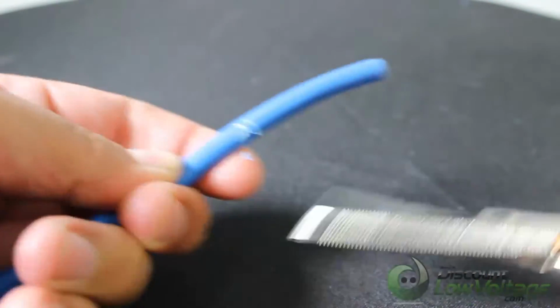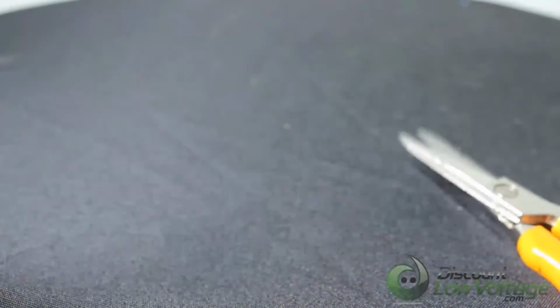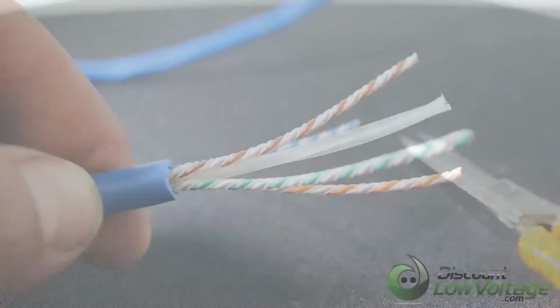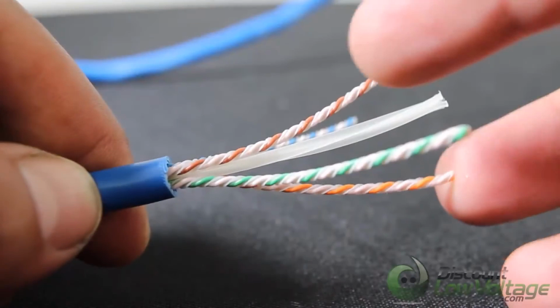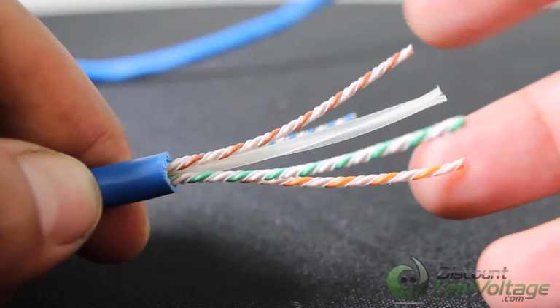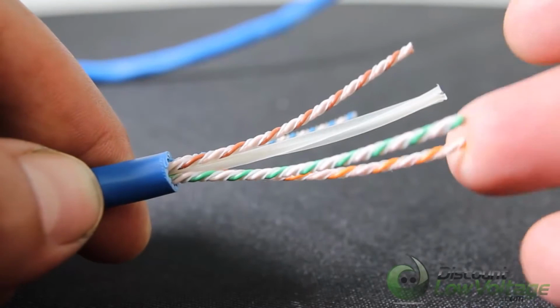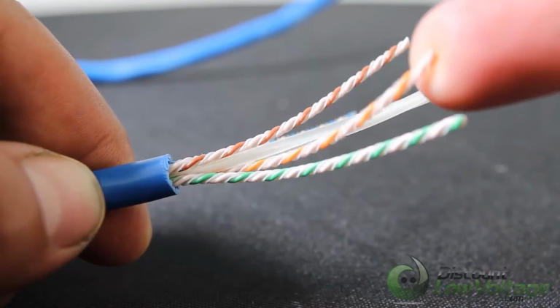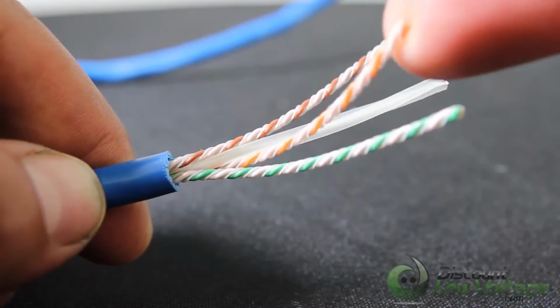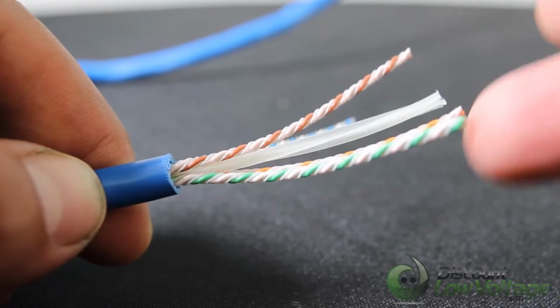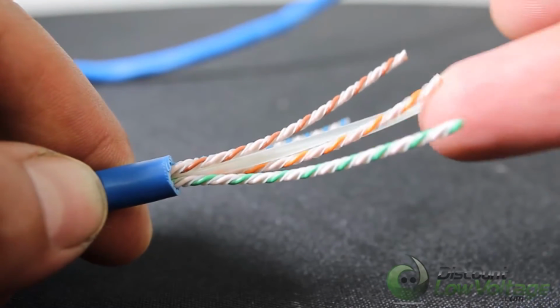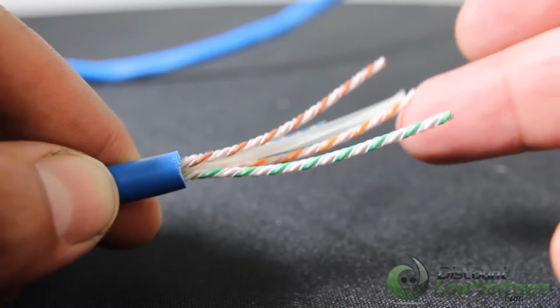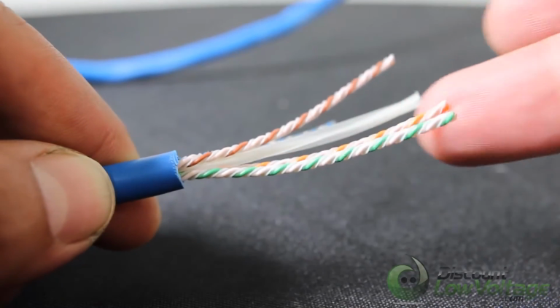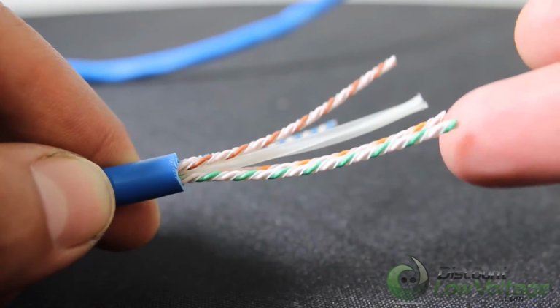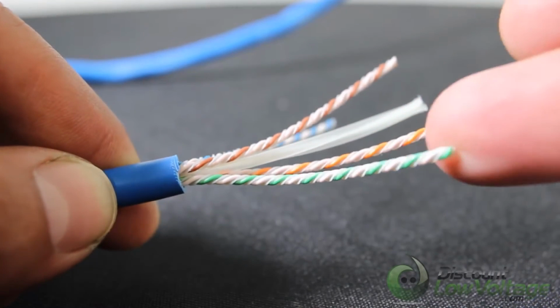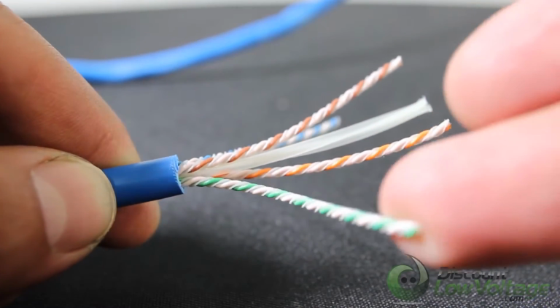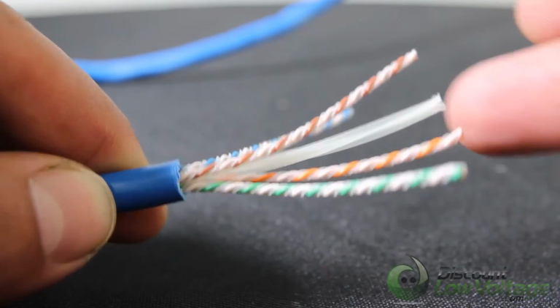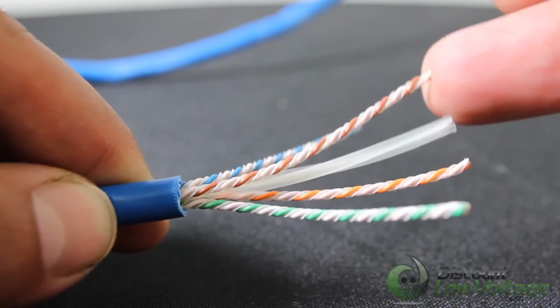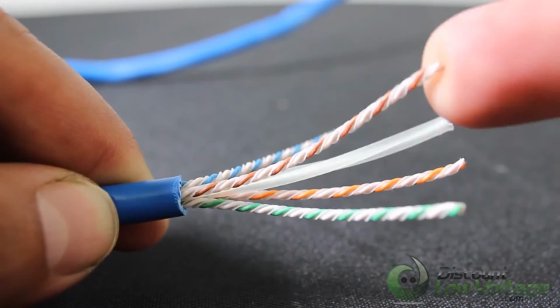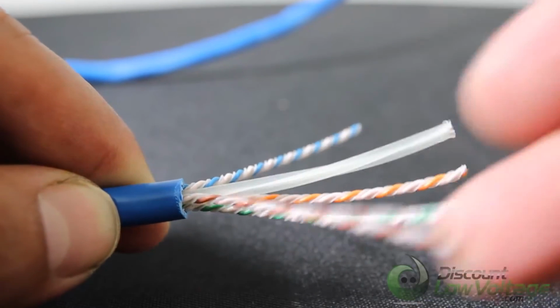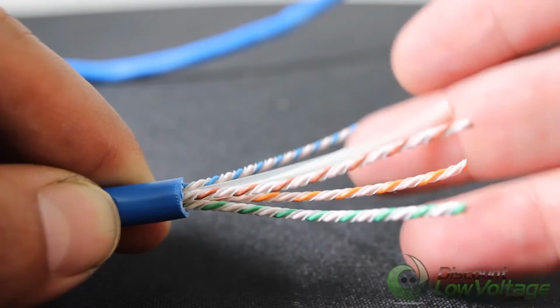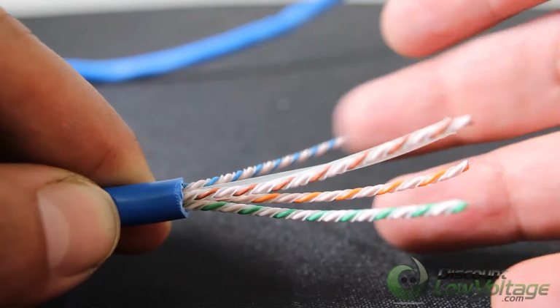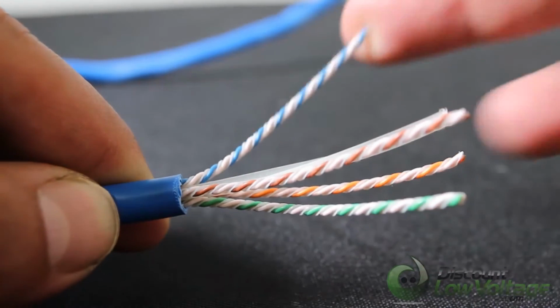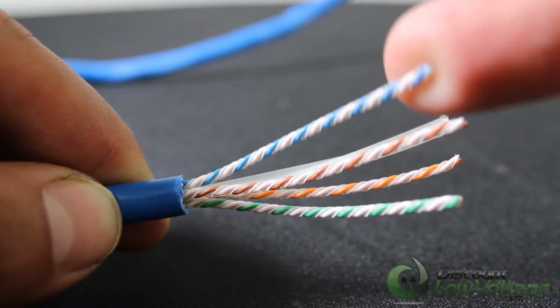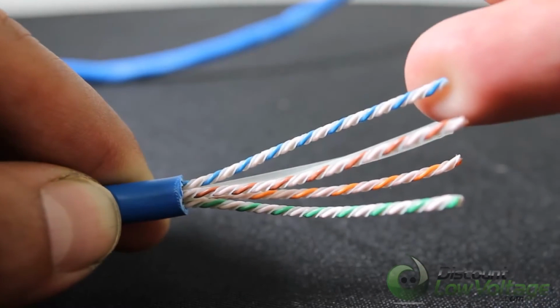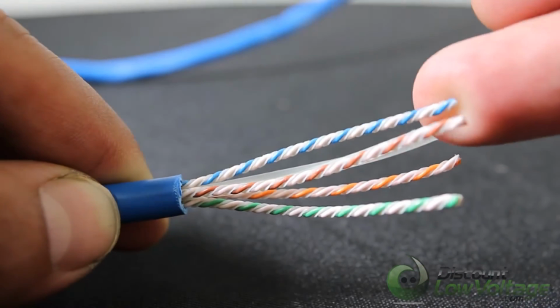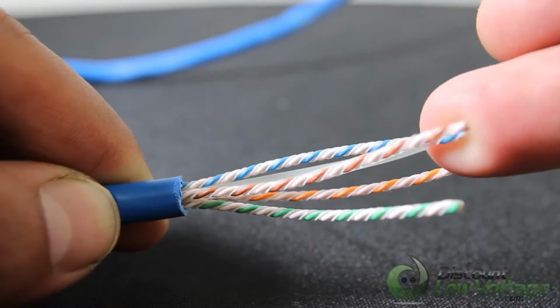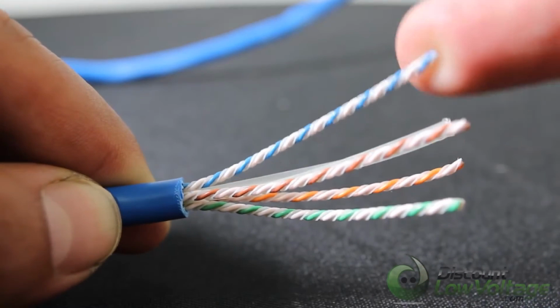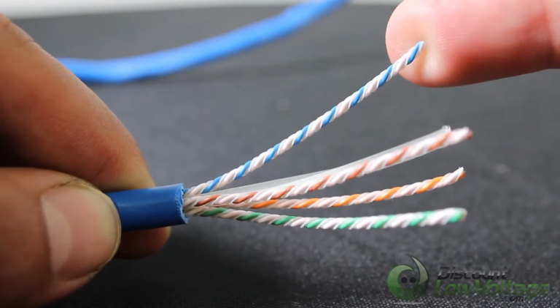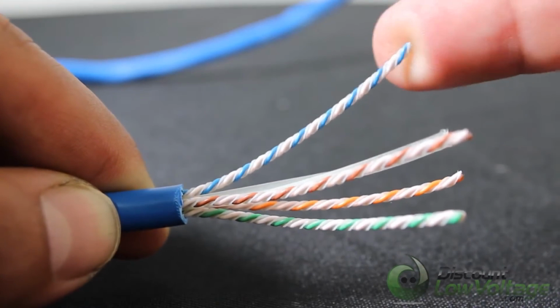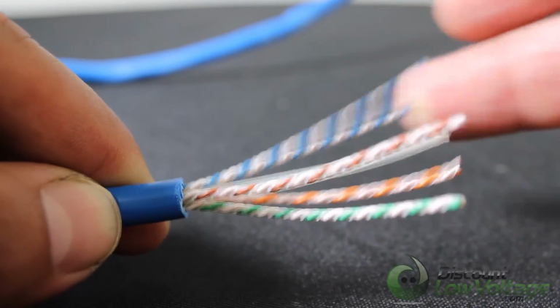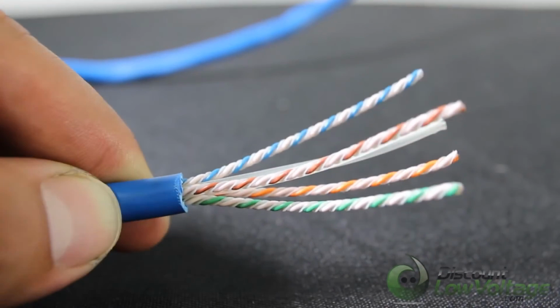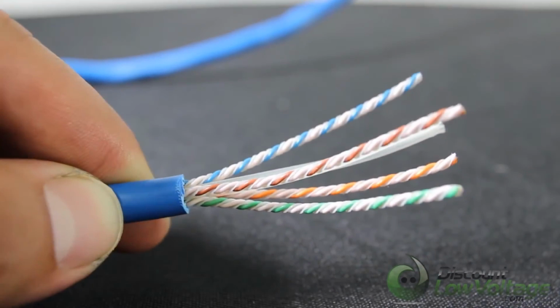This cable qualifies for the Systemax 20-year extended product warranty and applications assurance when included as part of a registered Systemax Gigaspeed X10D channel.